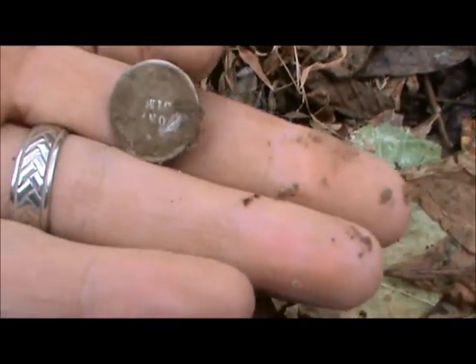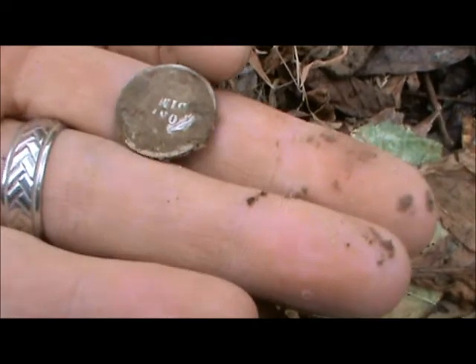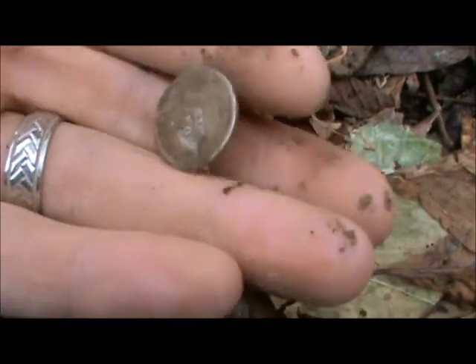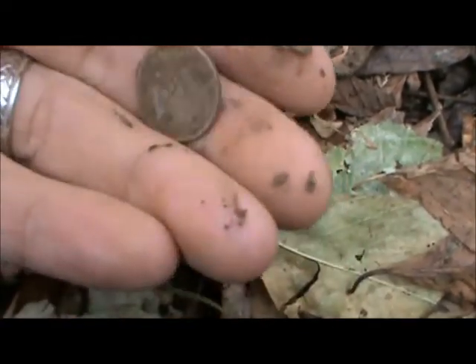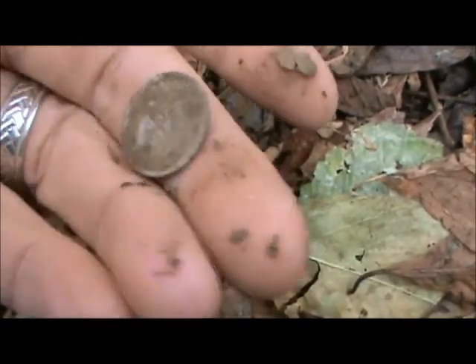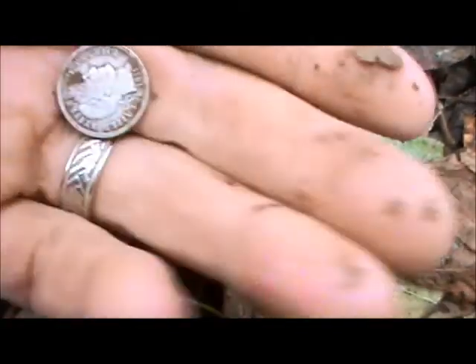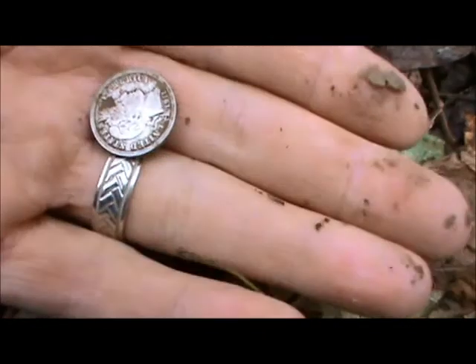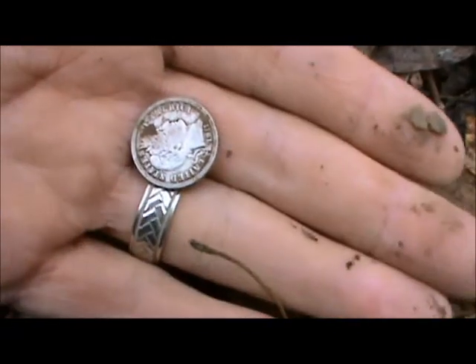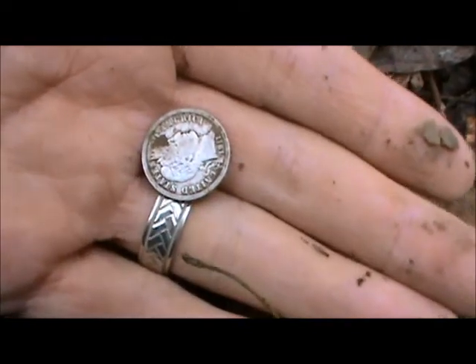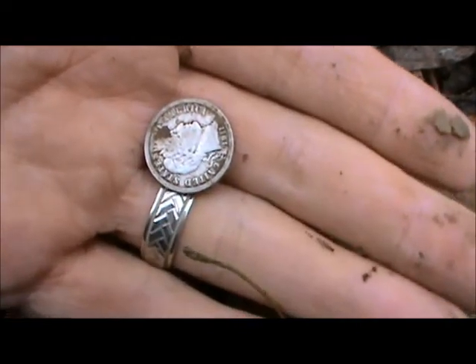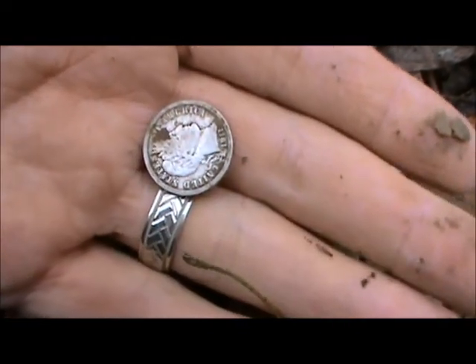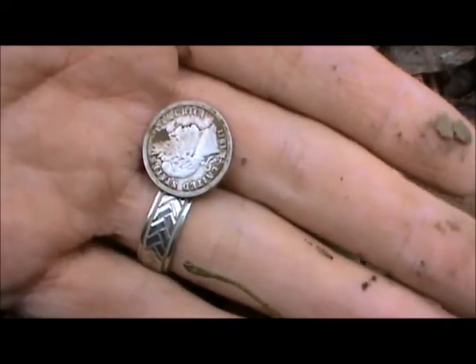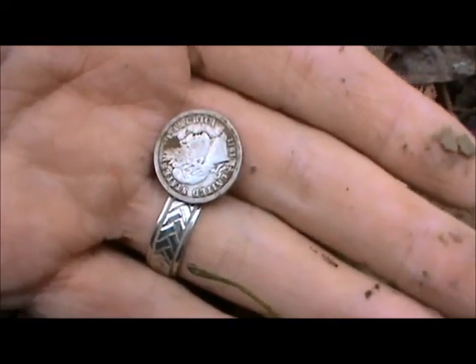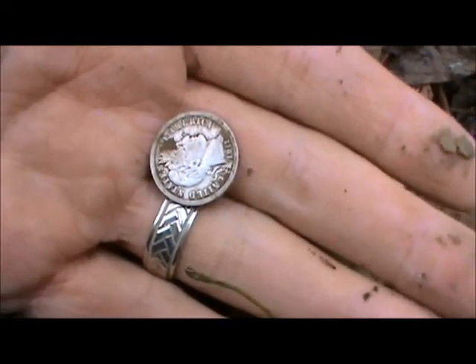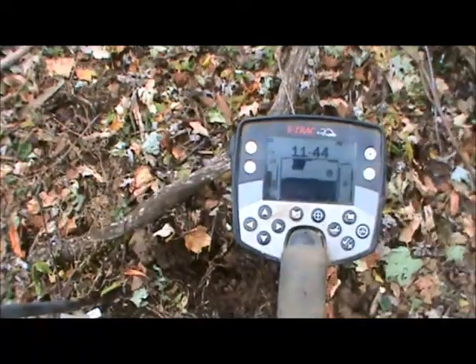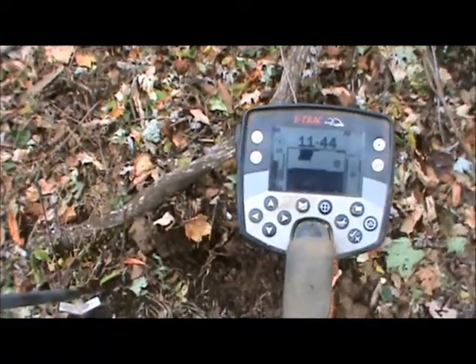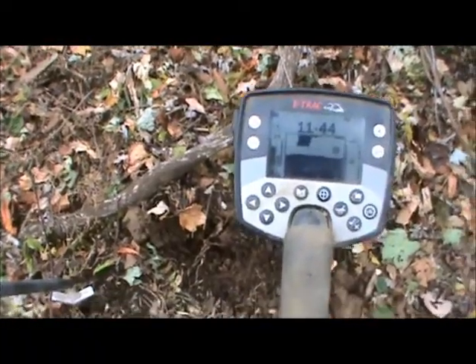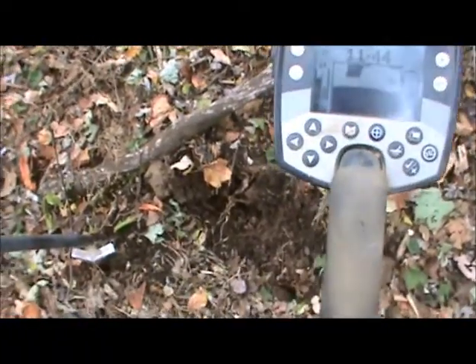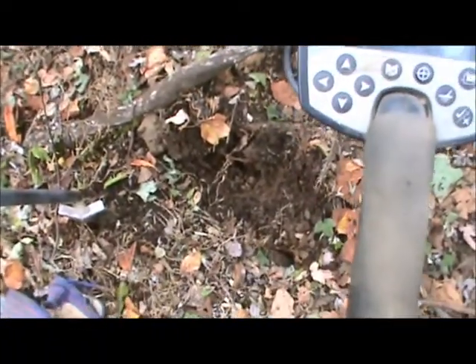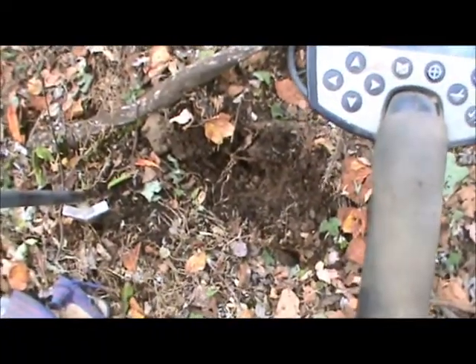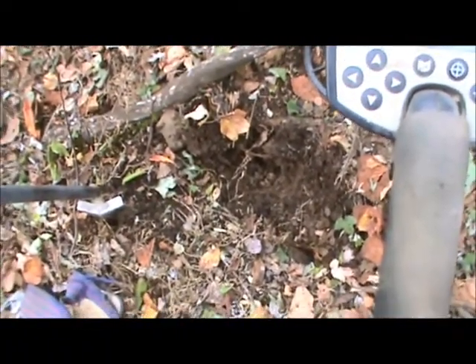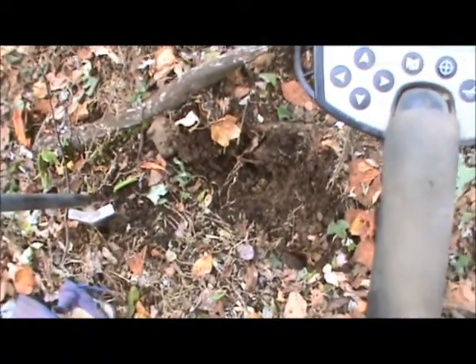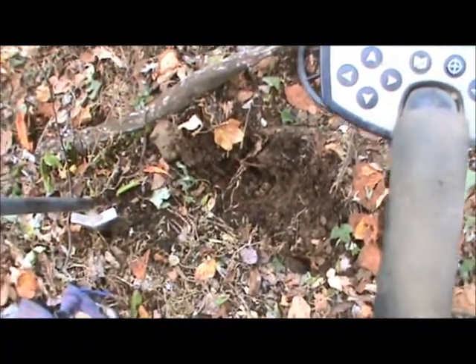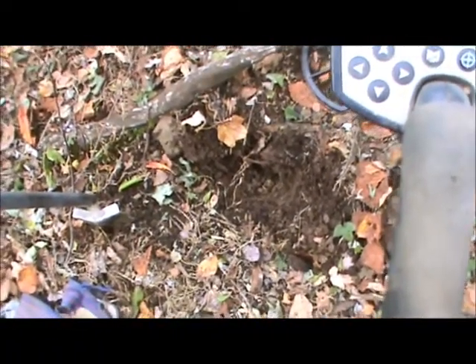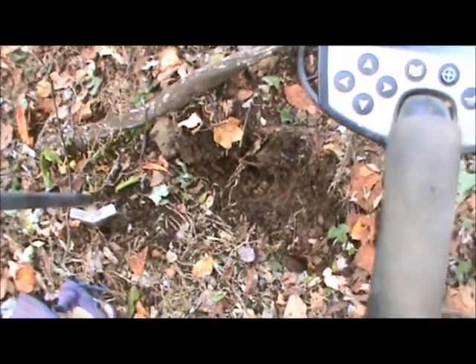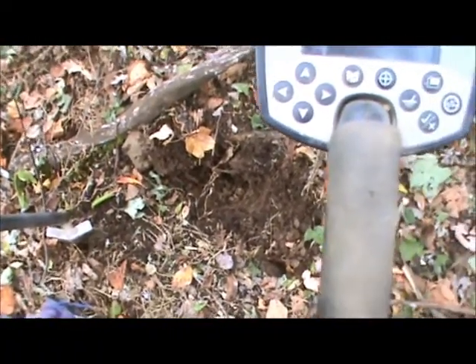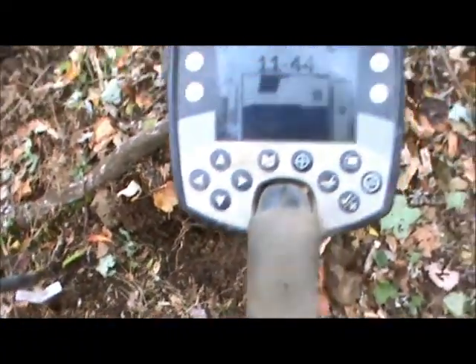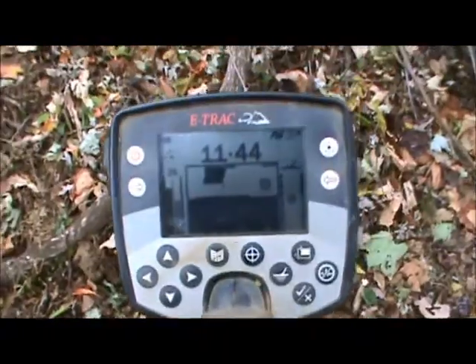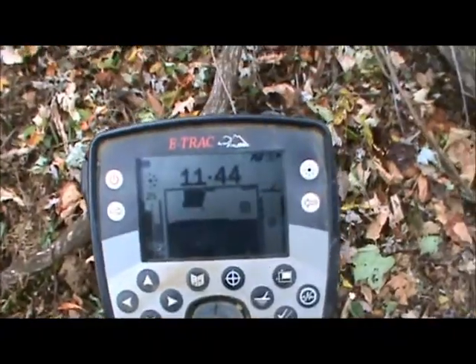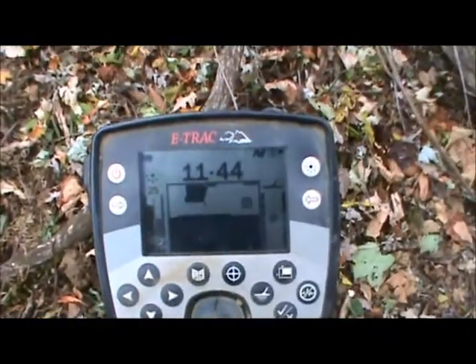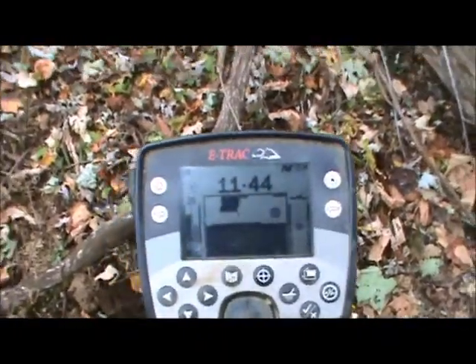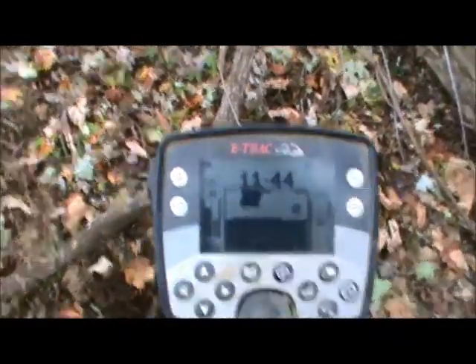I'll show you a picture of it later on and see if we got a mint mark on it. Great start to the day though. Right there is the hole I just dug that 1911 Barber dime. Getting an 1144 reading right here.